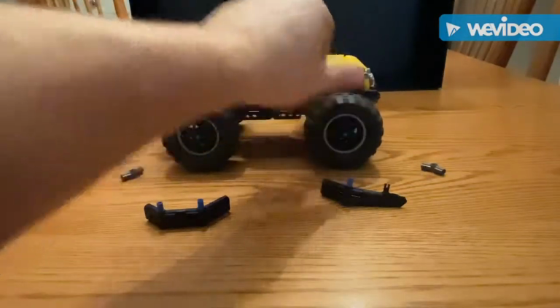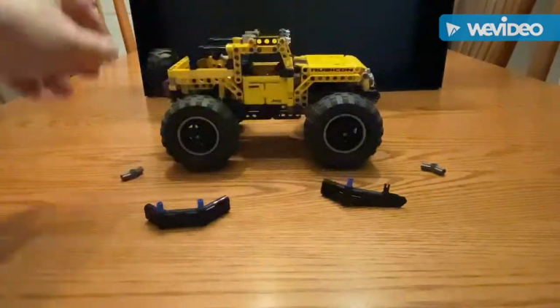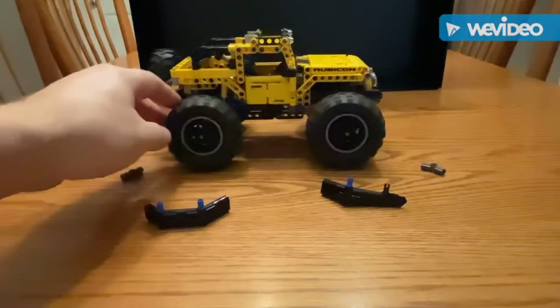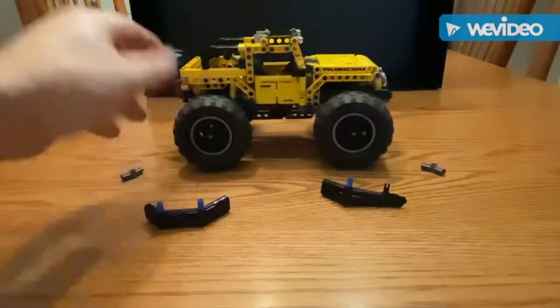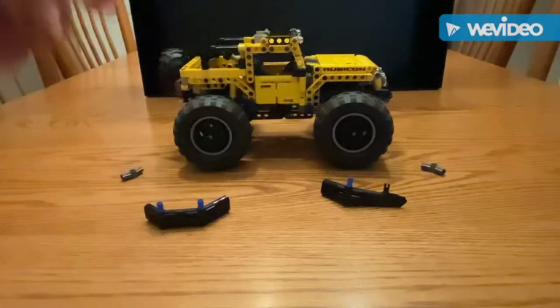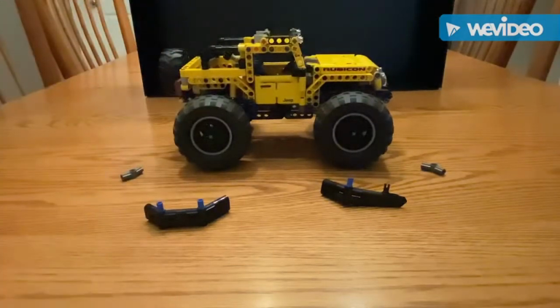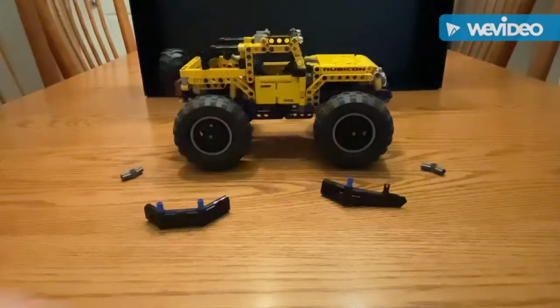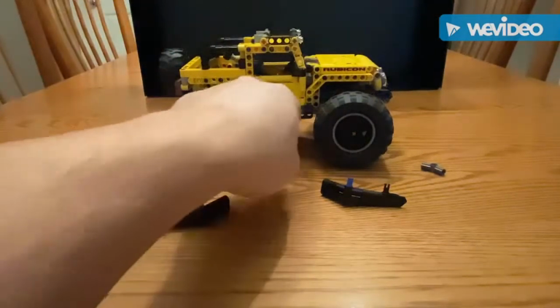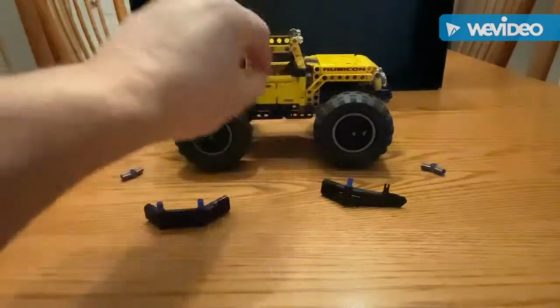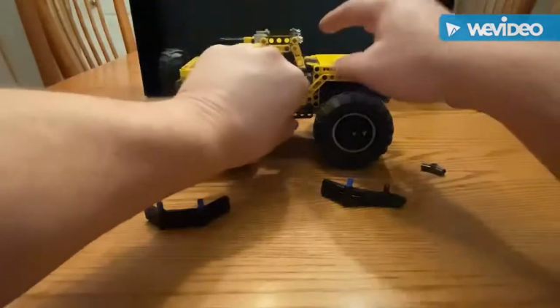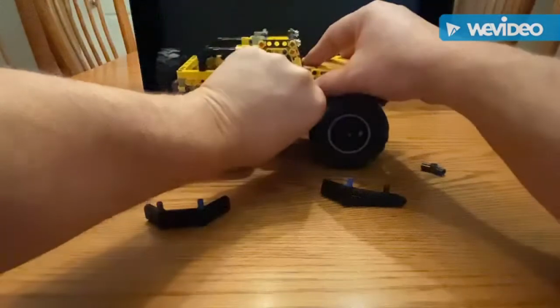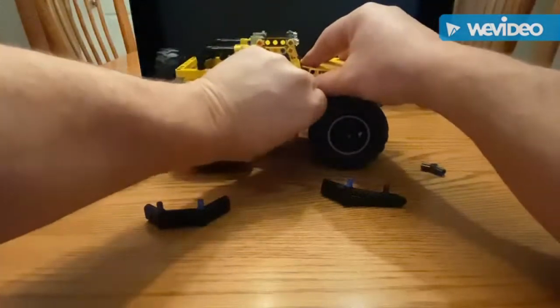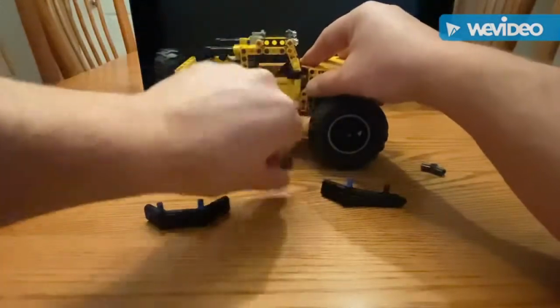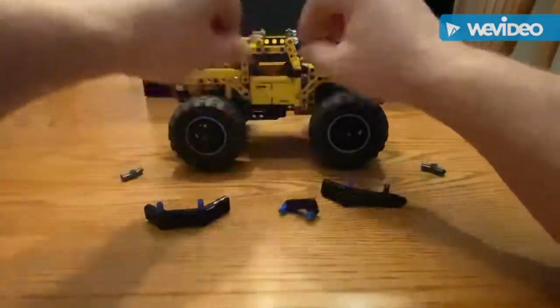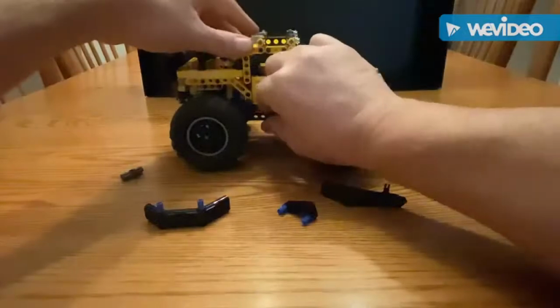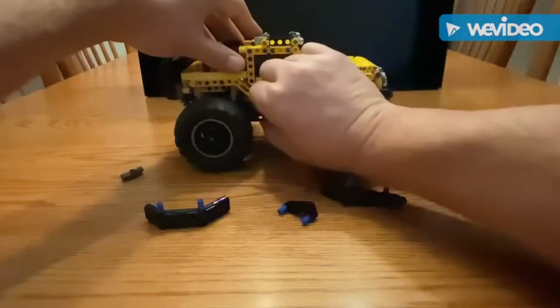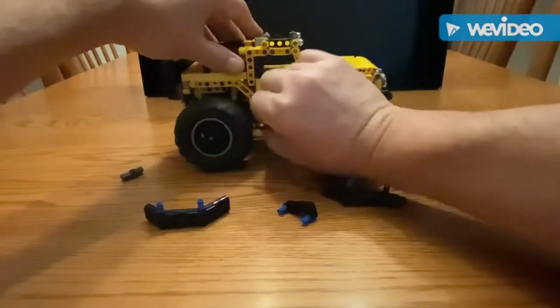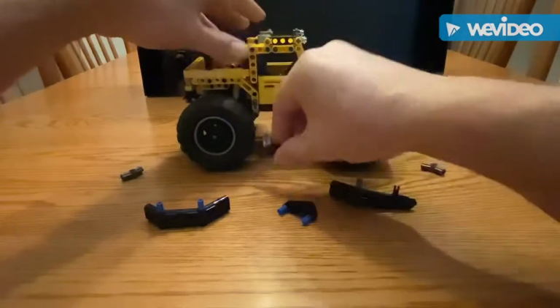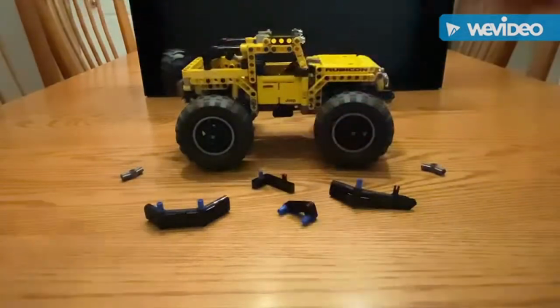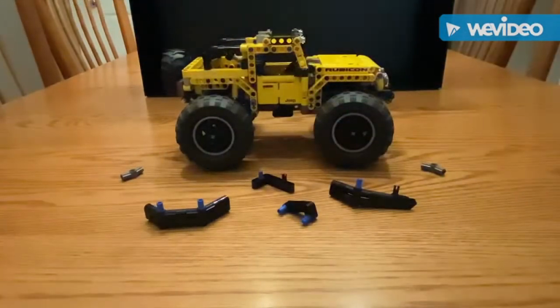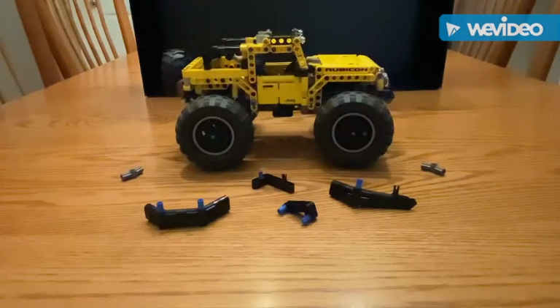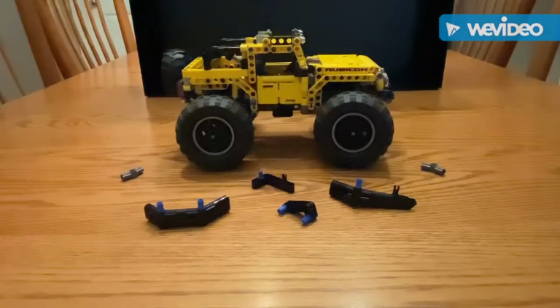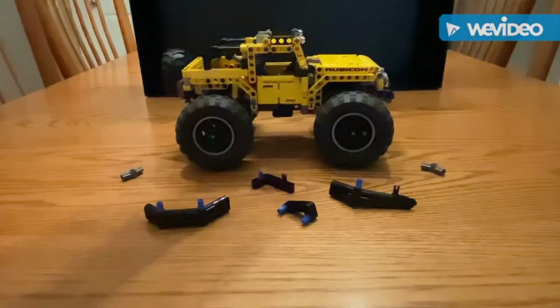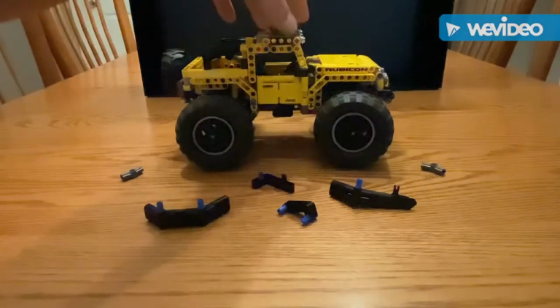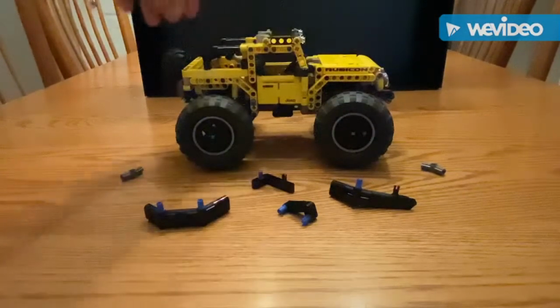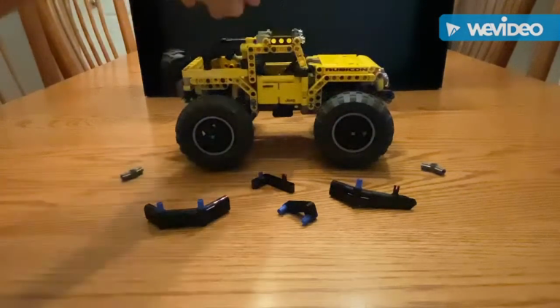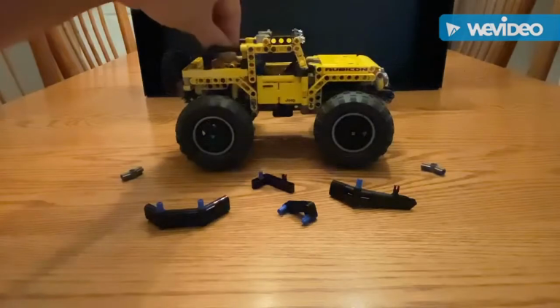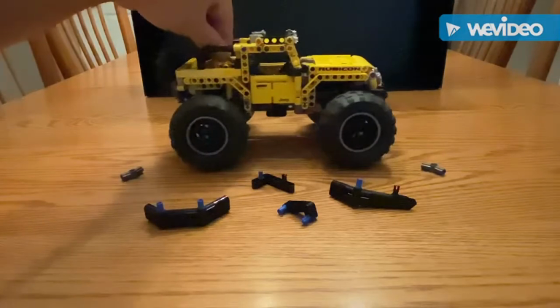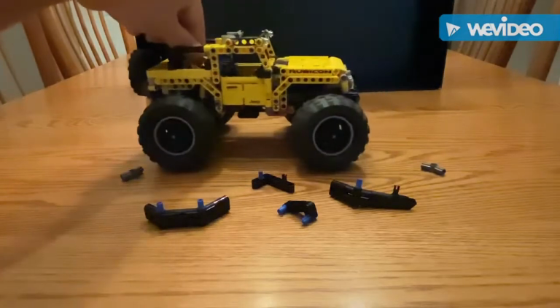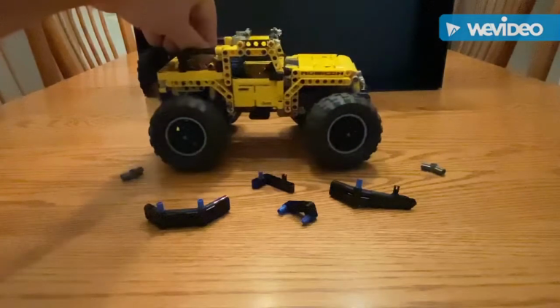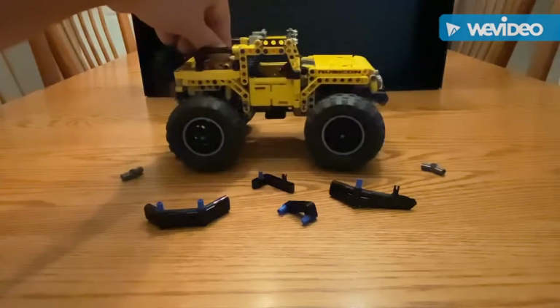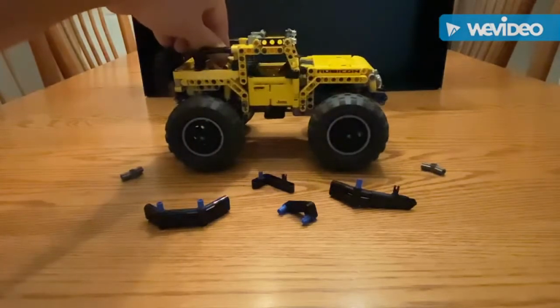Then you've got the rock rails — those factory rock rails are no good either. I'm going to strip those out. So now you're stripped, and if you're a real jeeper, you're ready to hit the trails right there.